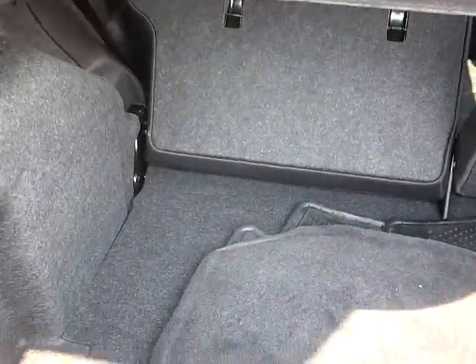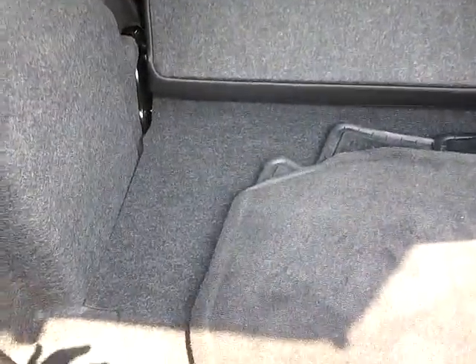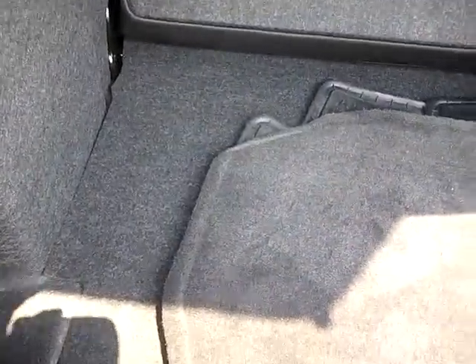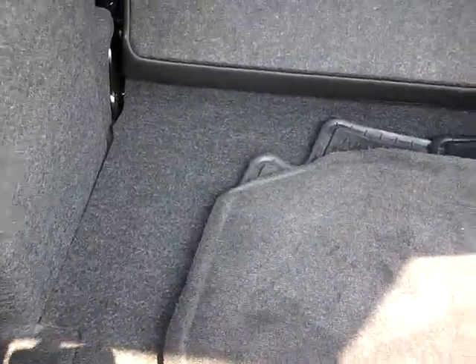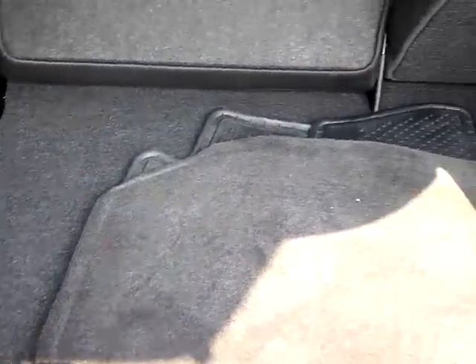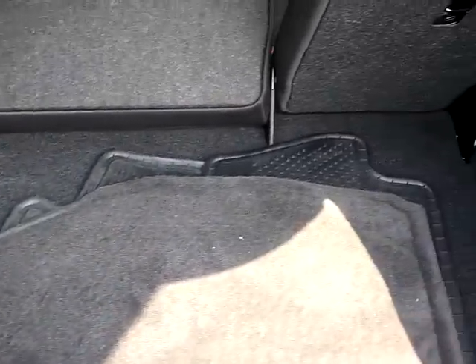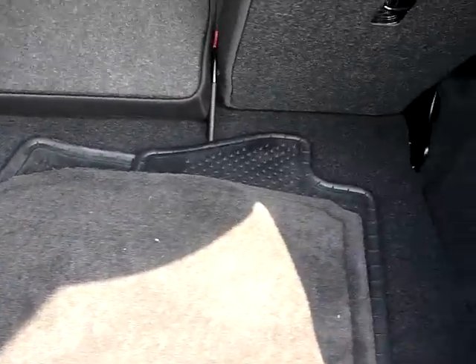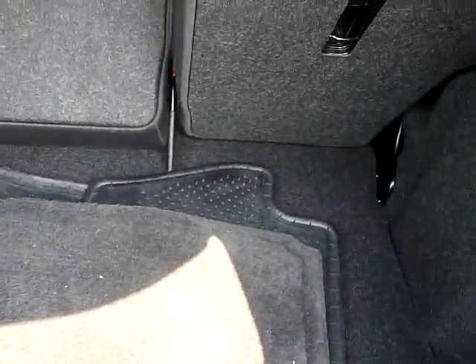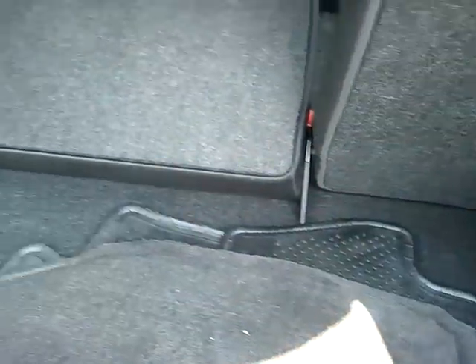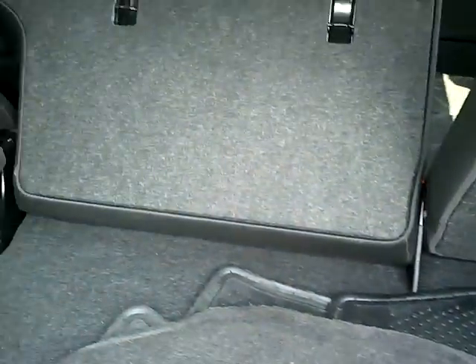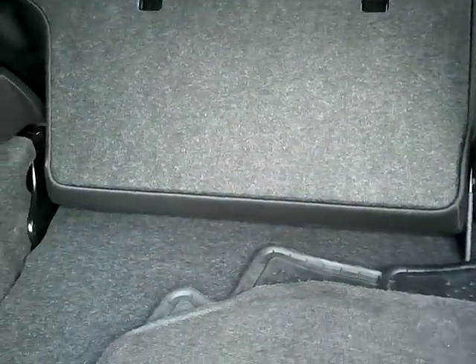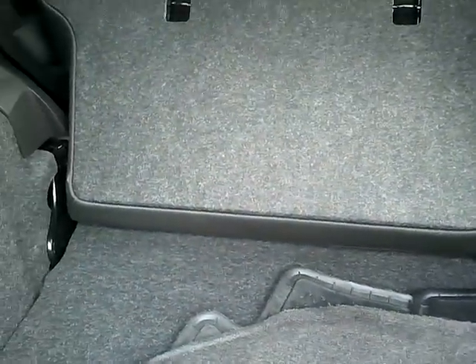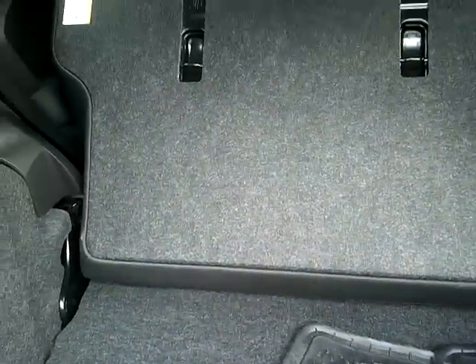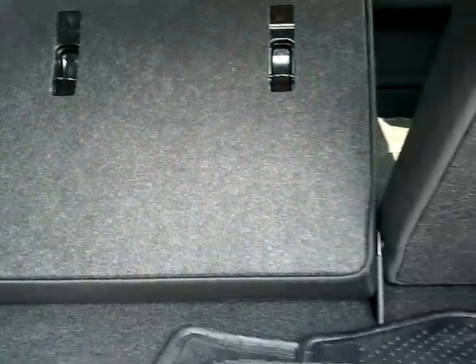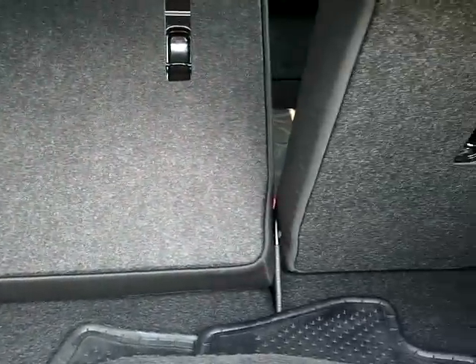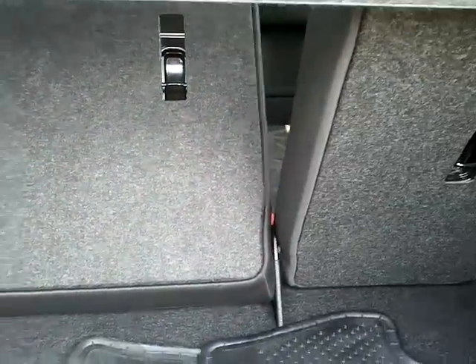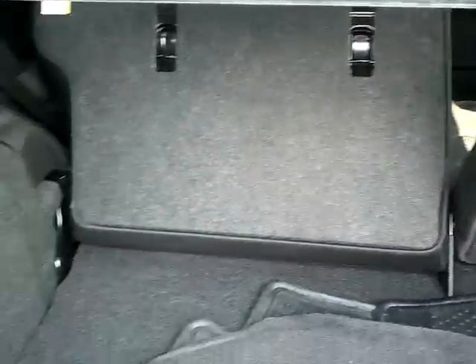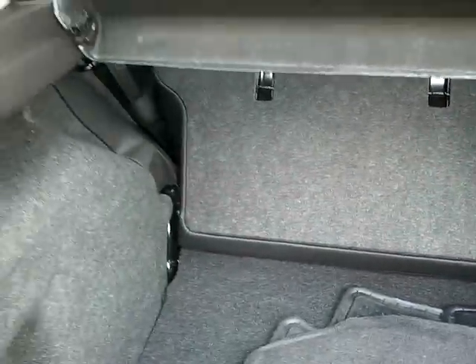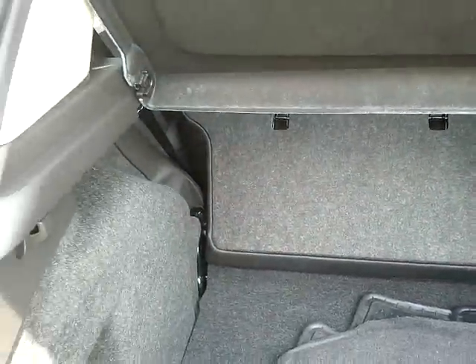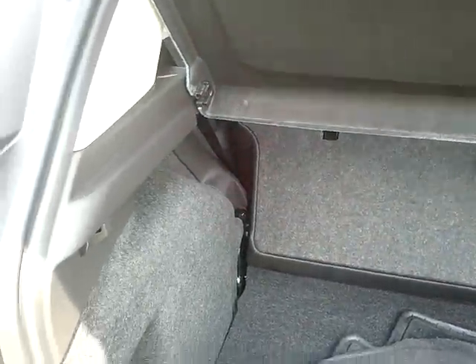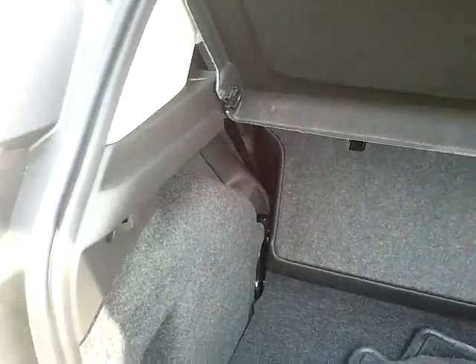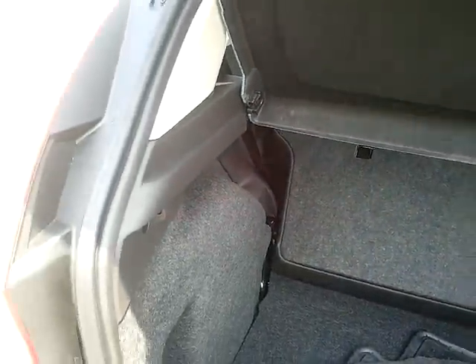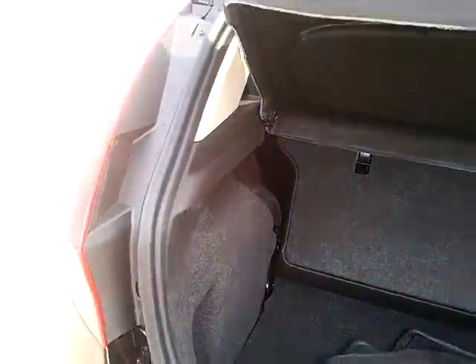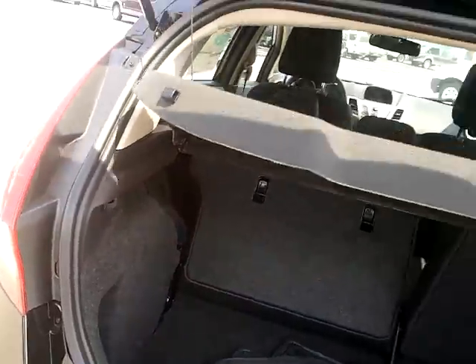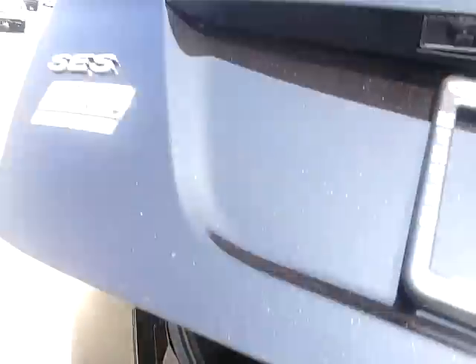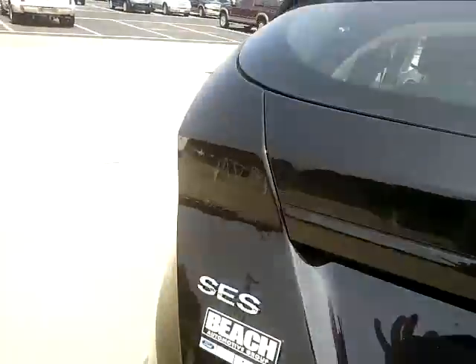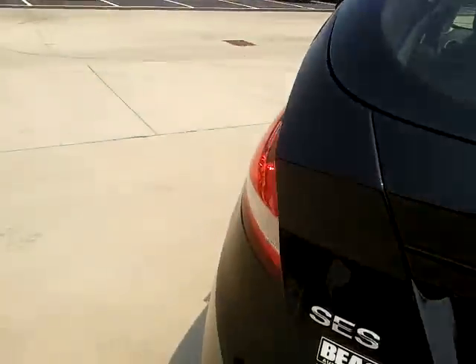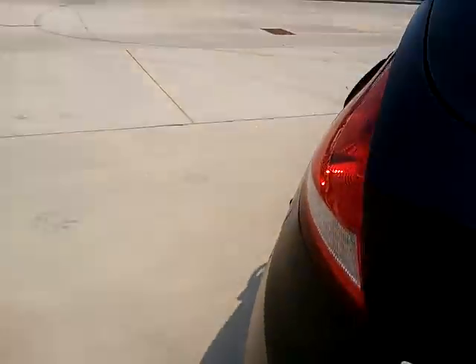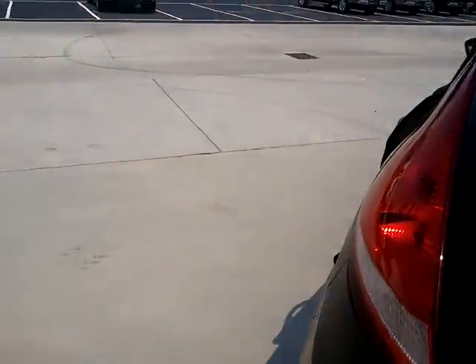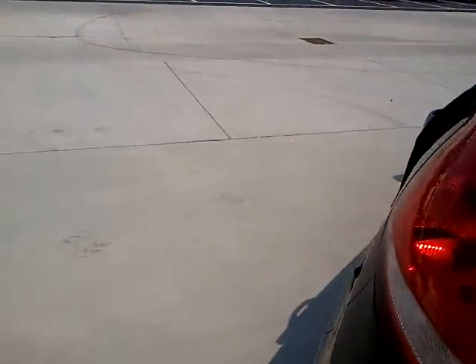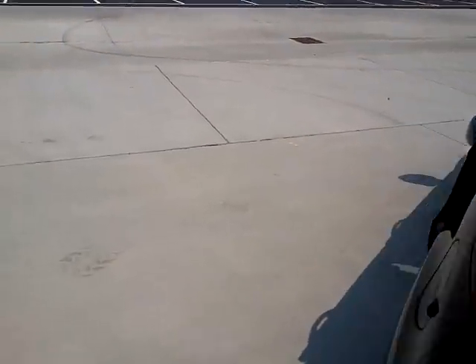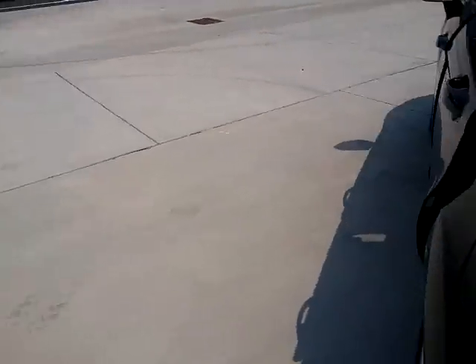Covered cargo compartment here. You have a 60-40 fold-down split on your rear seating. This is a pretty basic model — it's an SES.